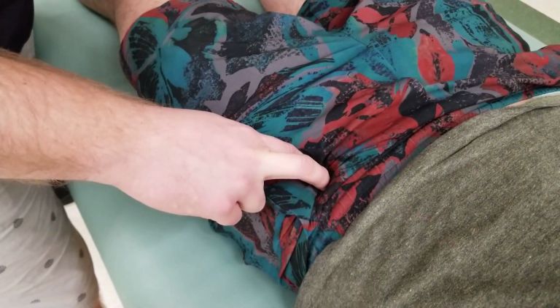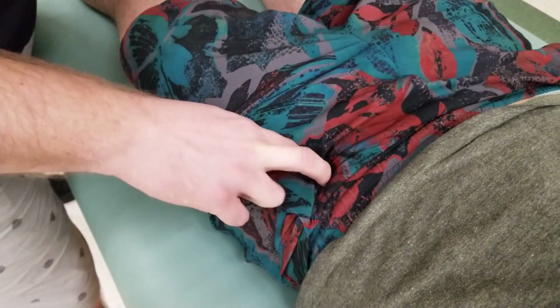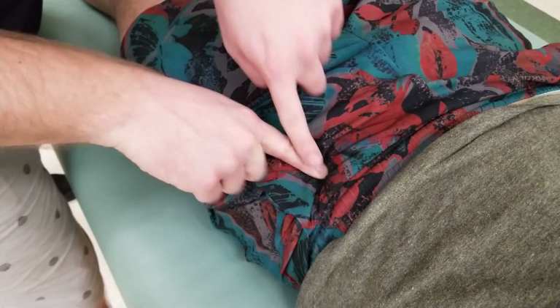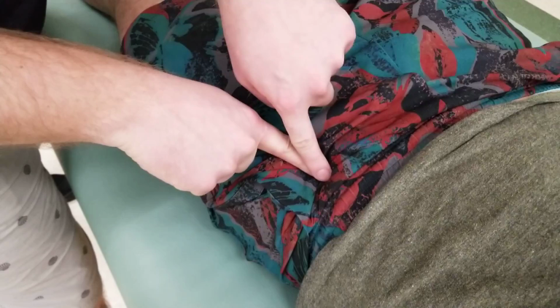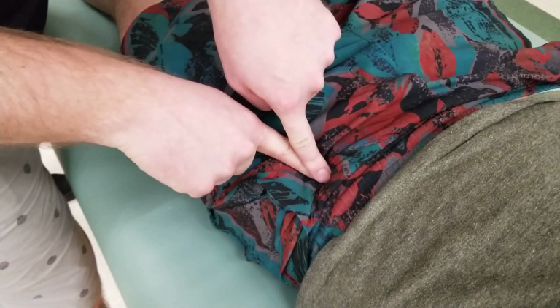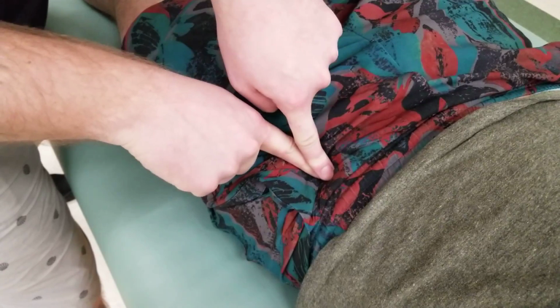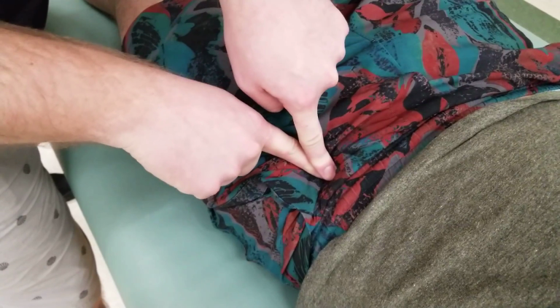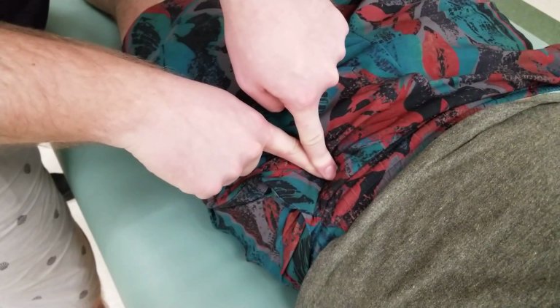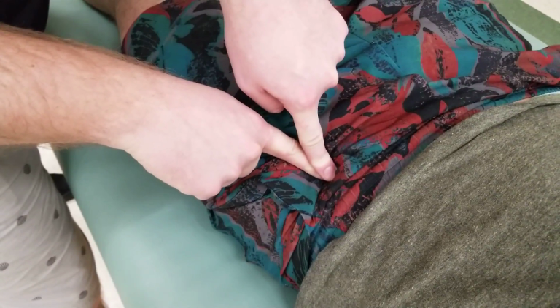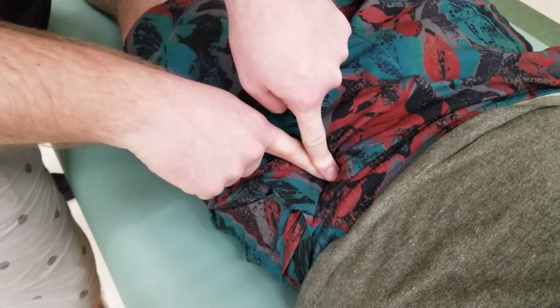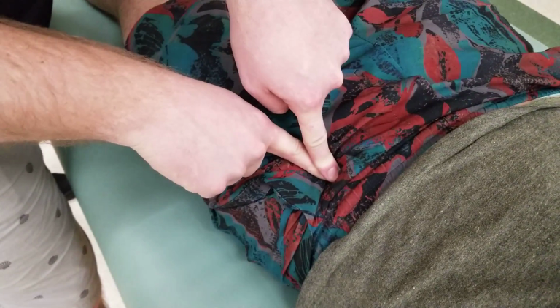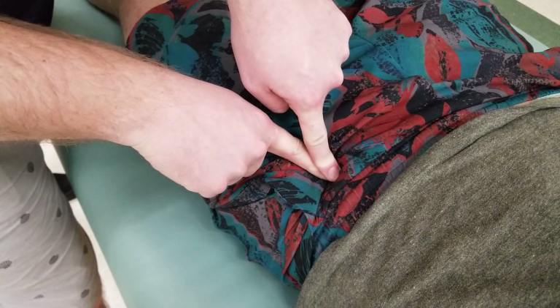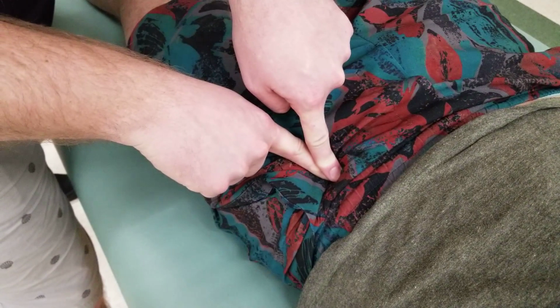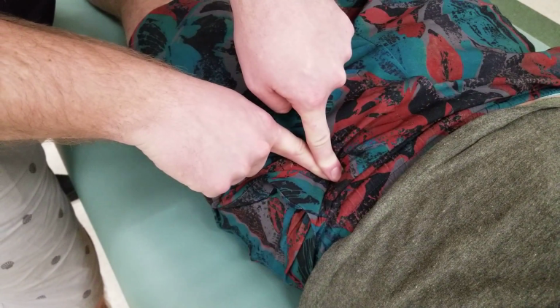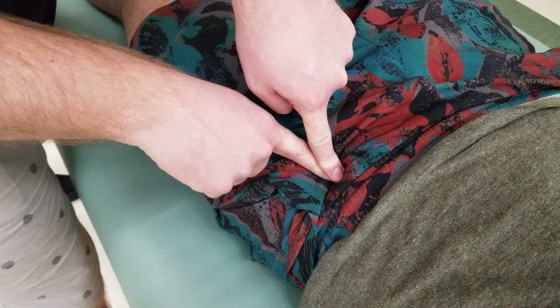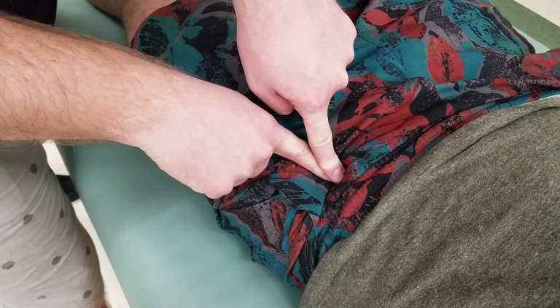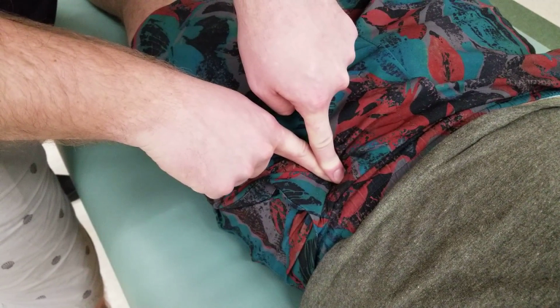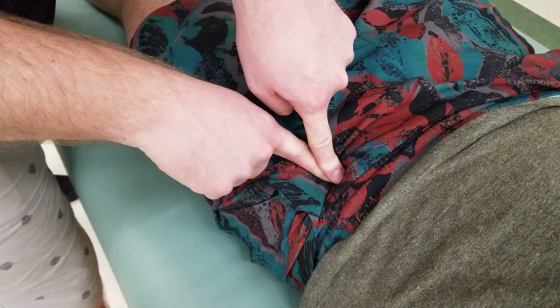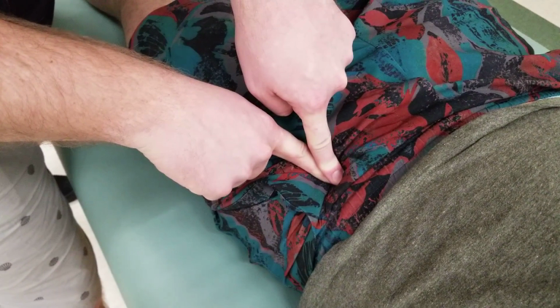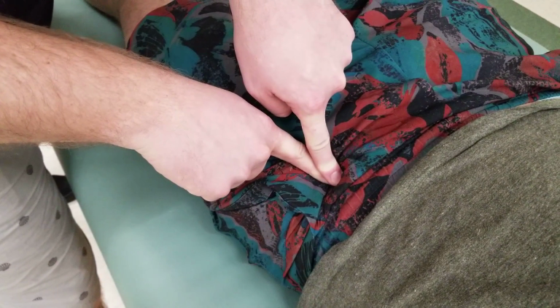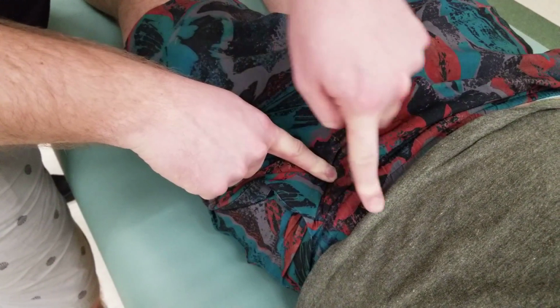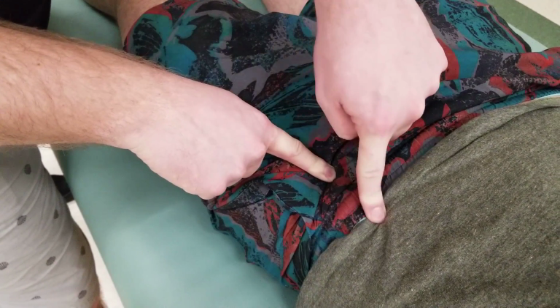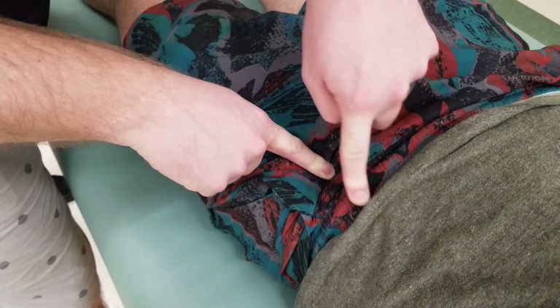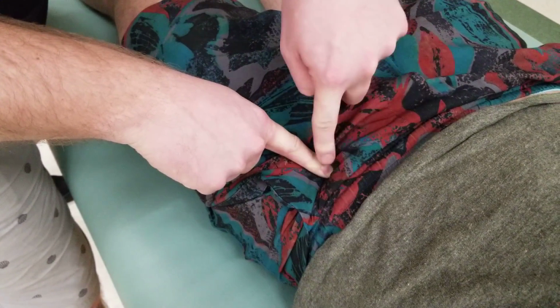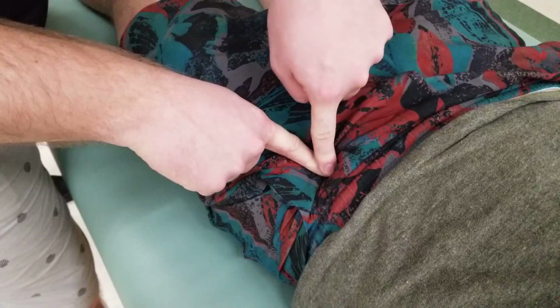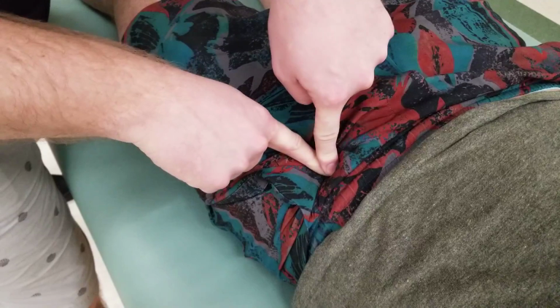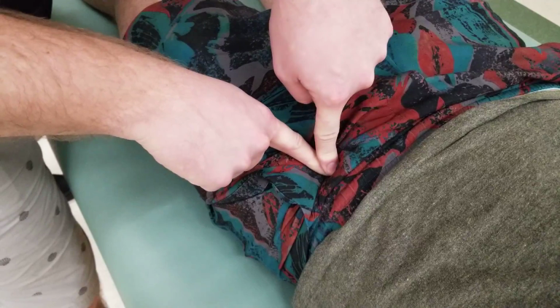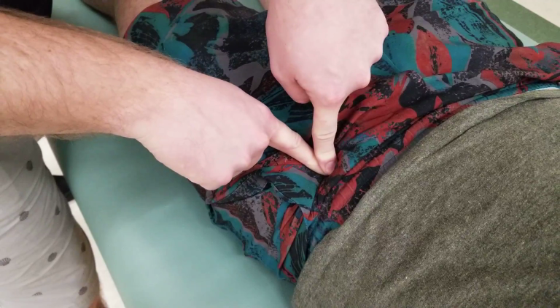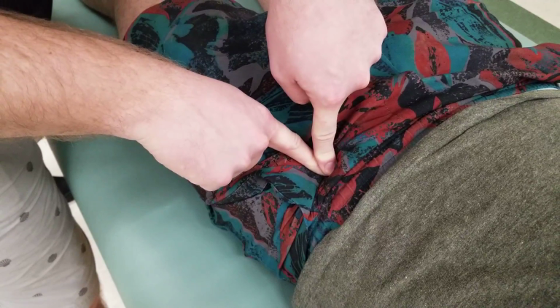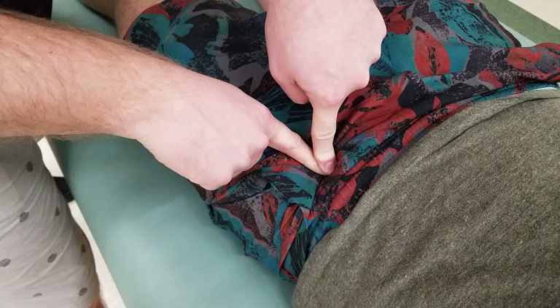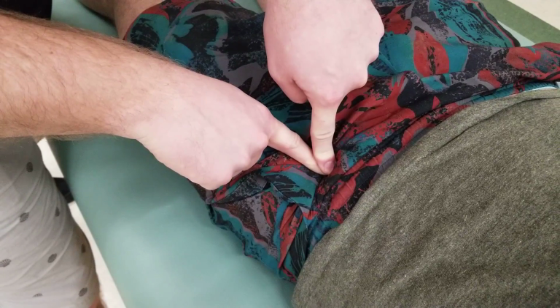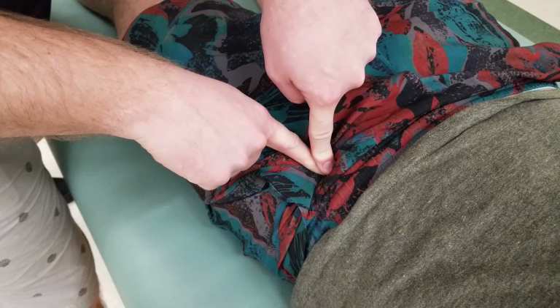That taut tendon is rectus femoris. One of rectus femoris' origins is on the anterior inferior iliac spine — AIIS.